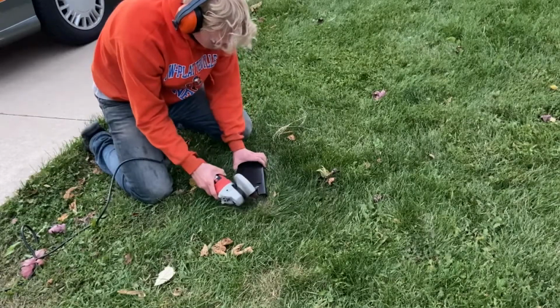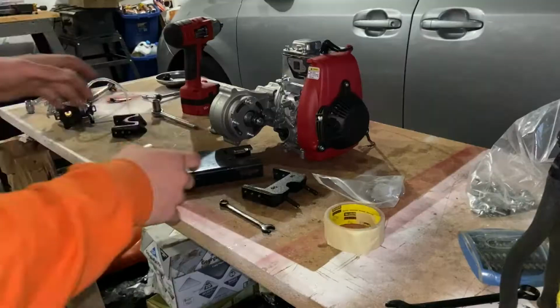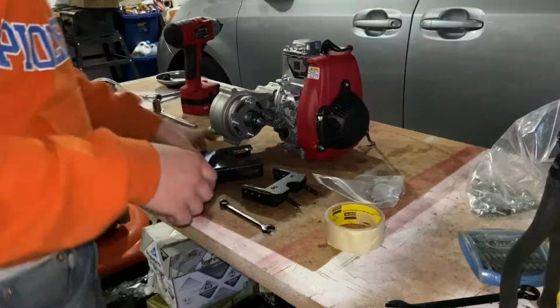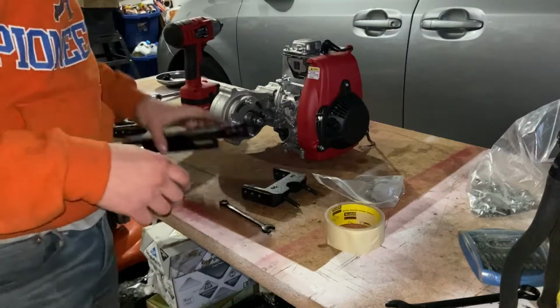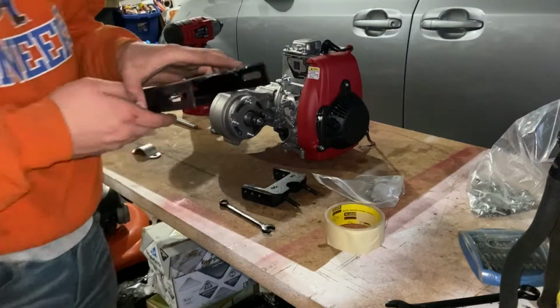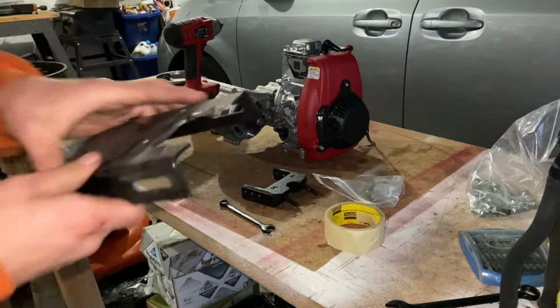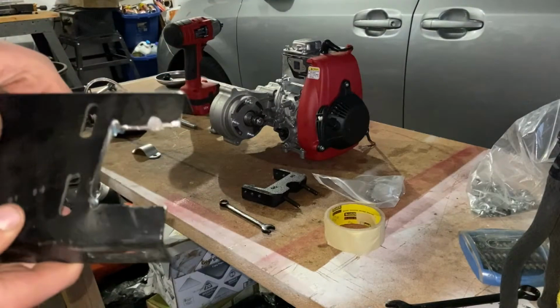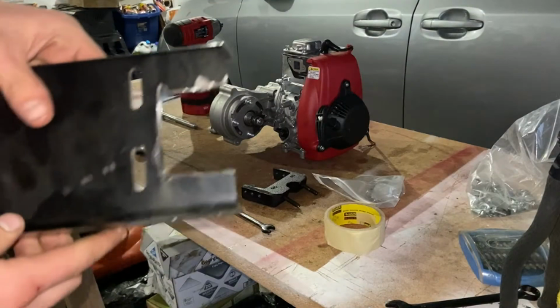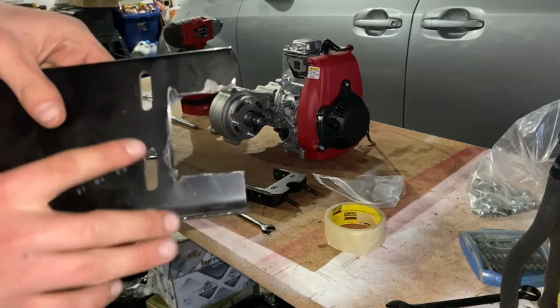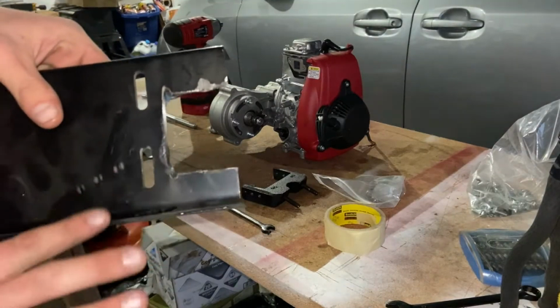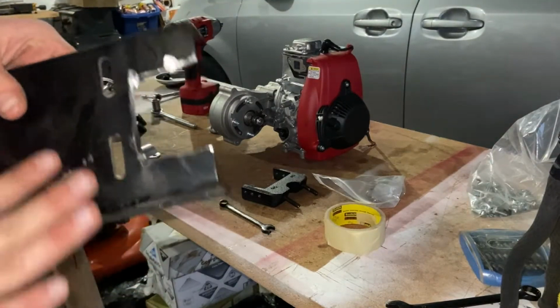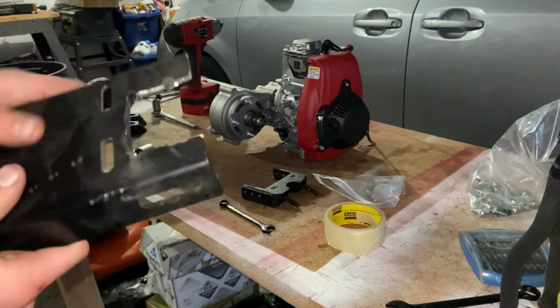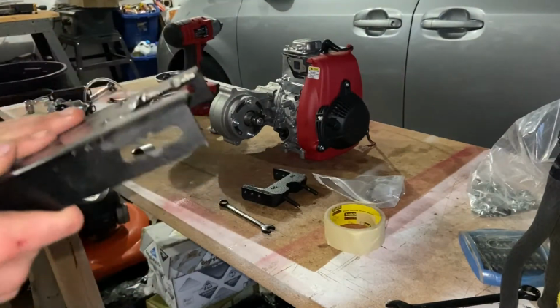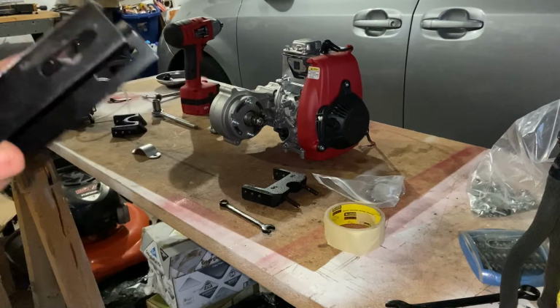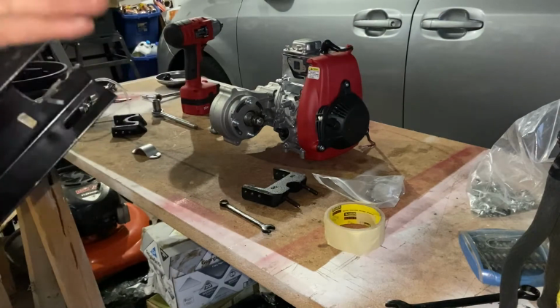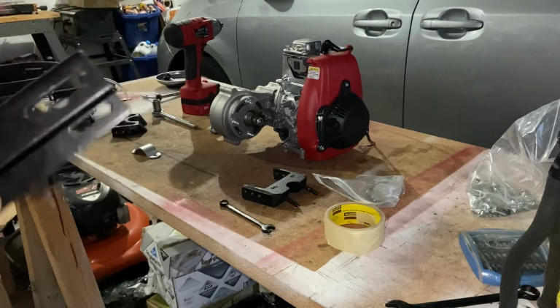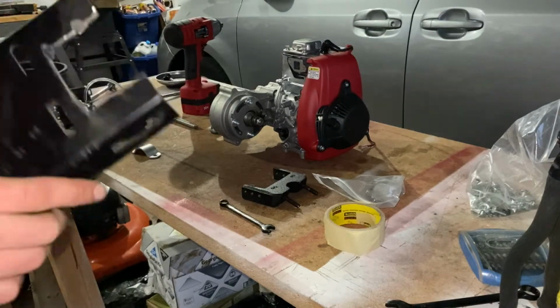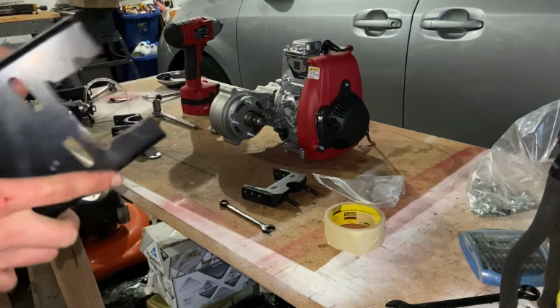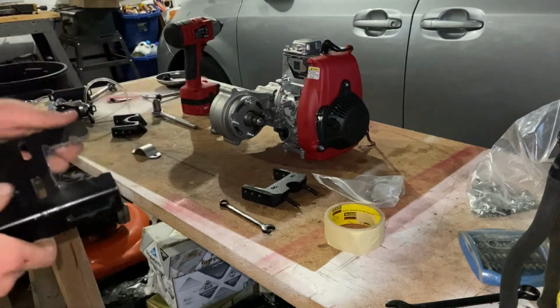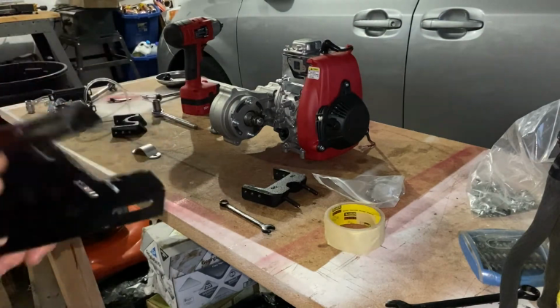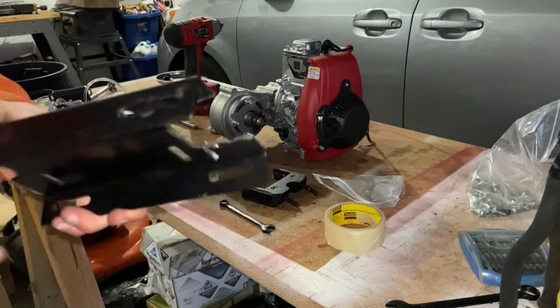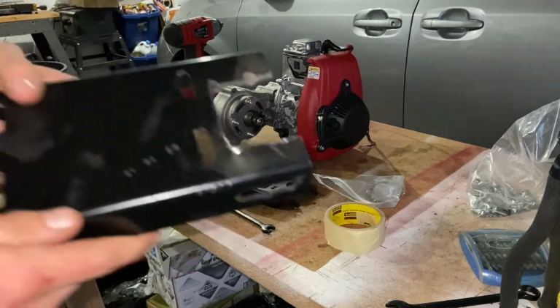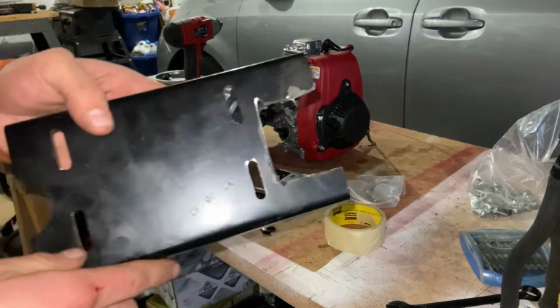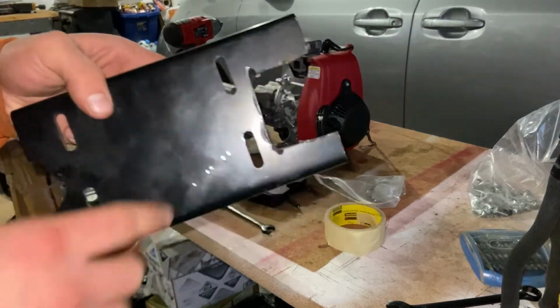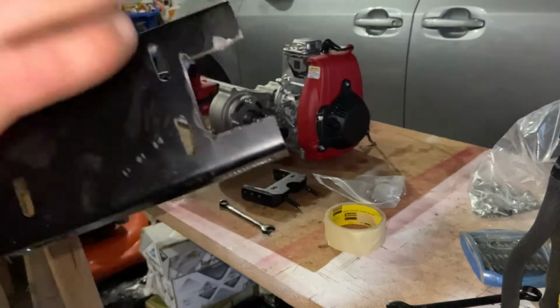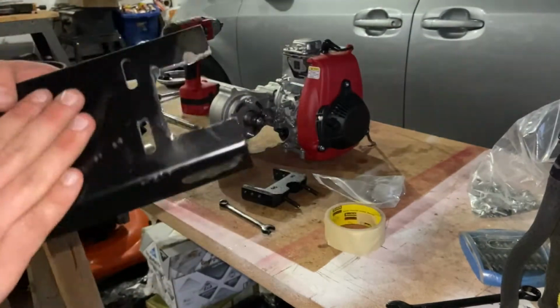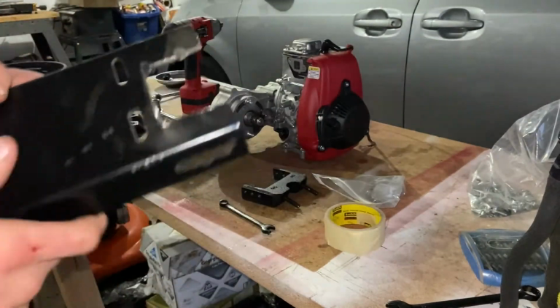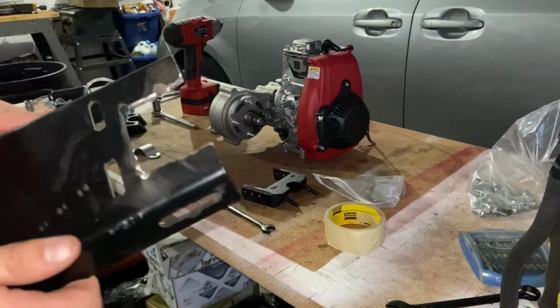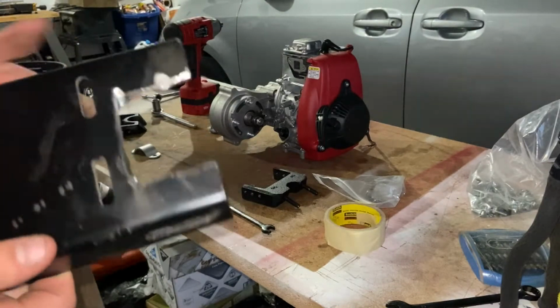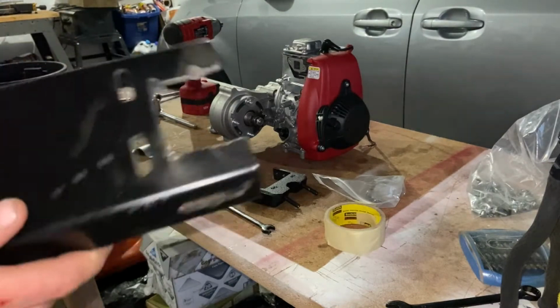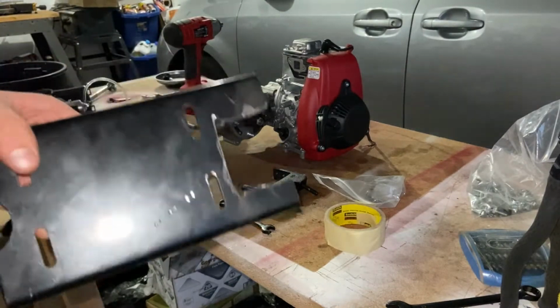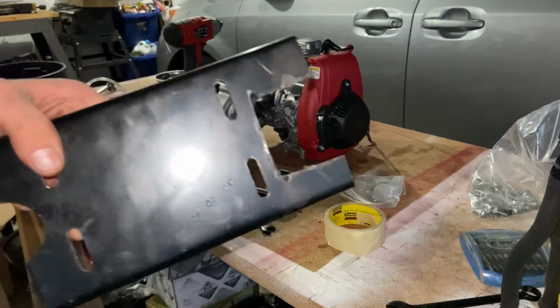A little bit of modification of the cut on the engine mount, because it wasn't fitting on the frame fully. You may not have to do that — I just have too small a frame.